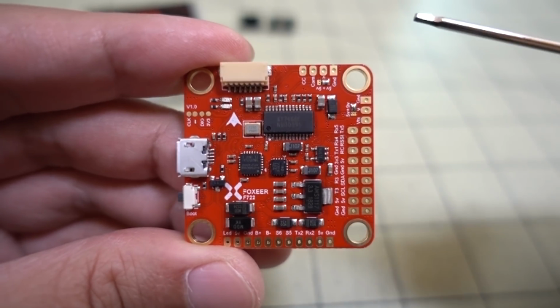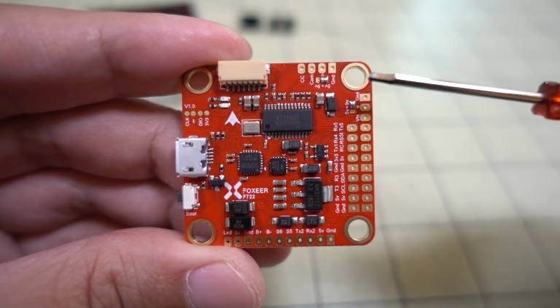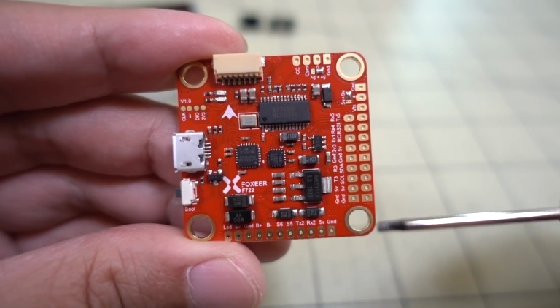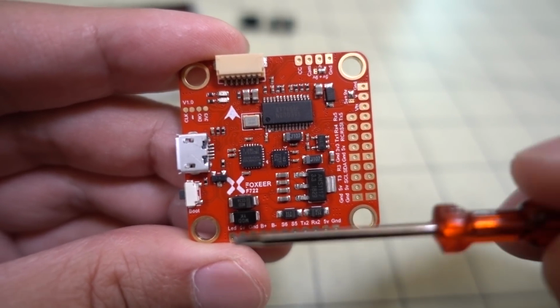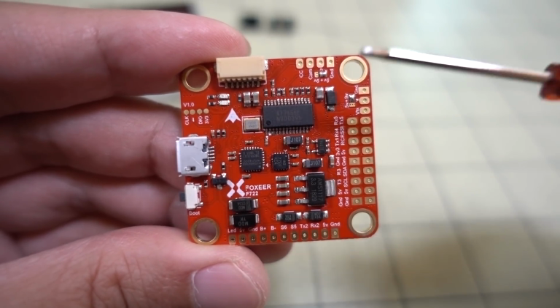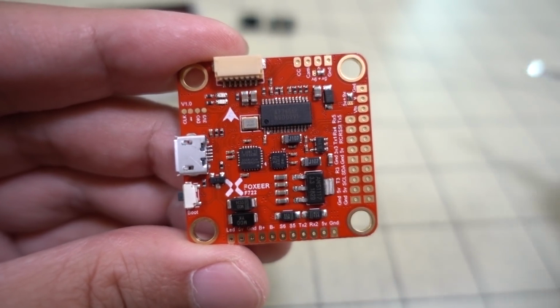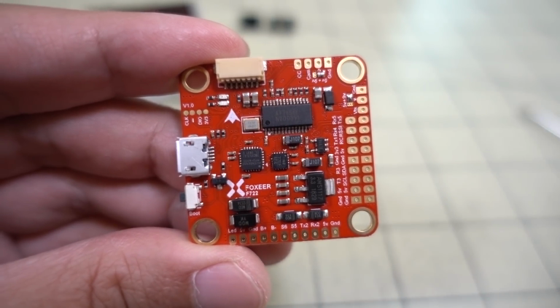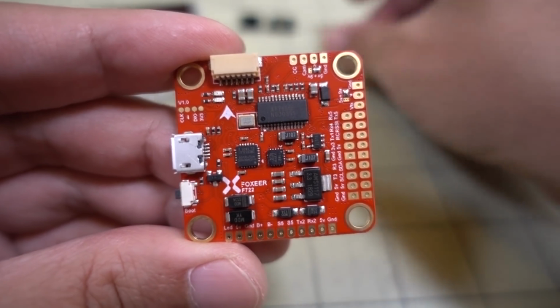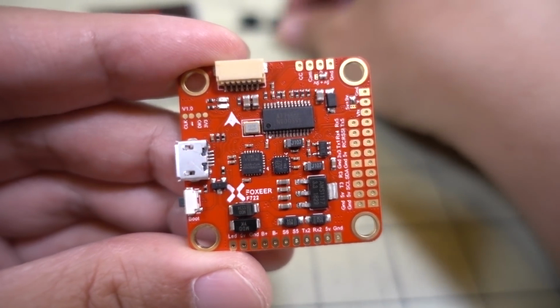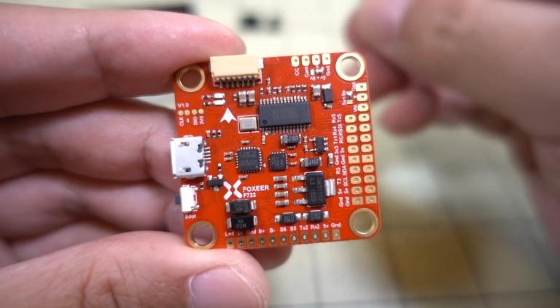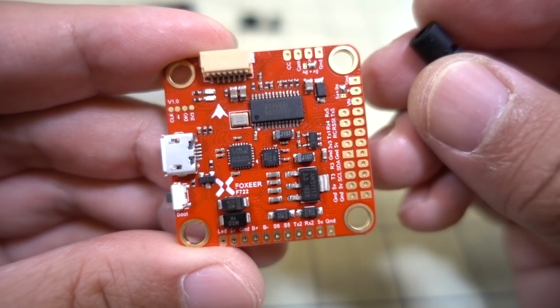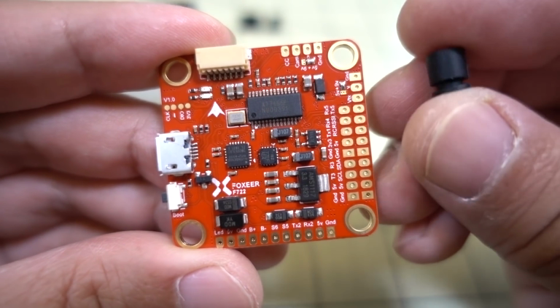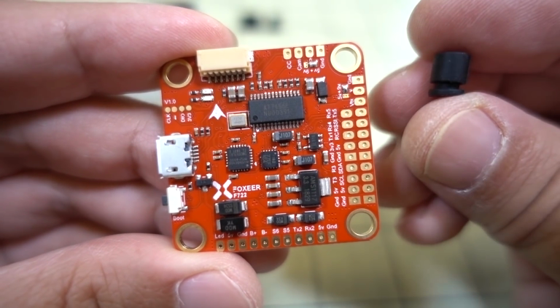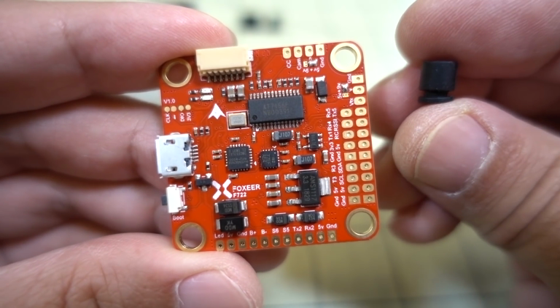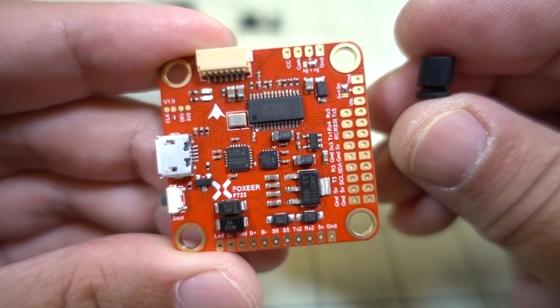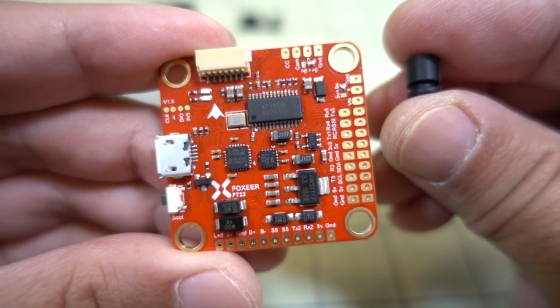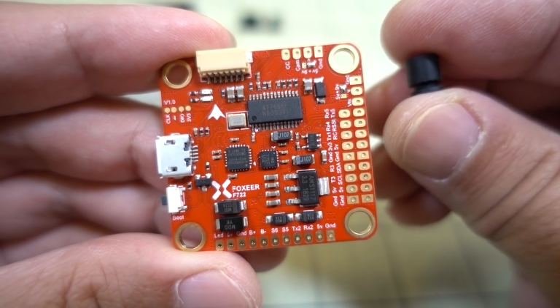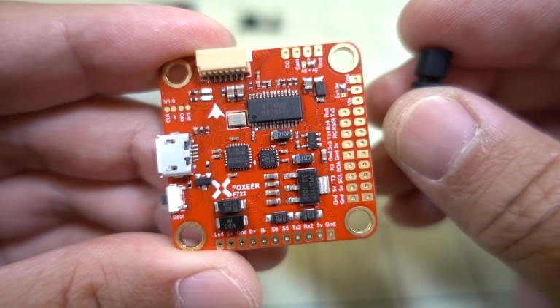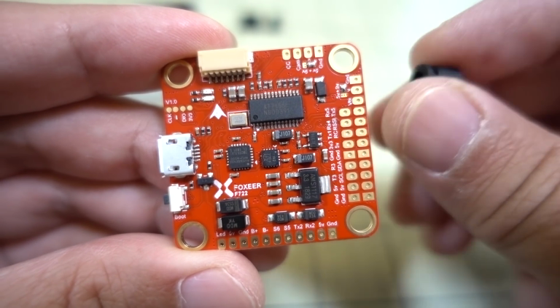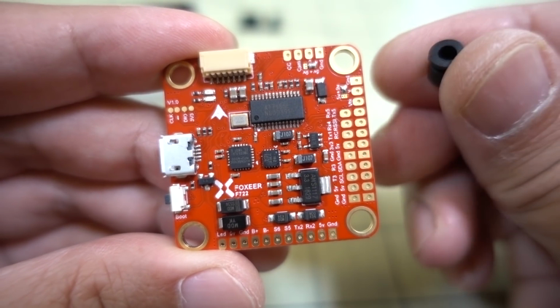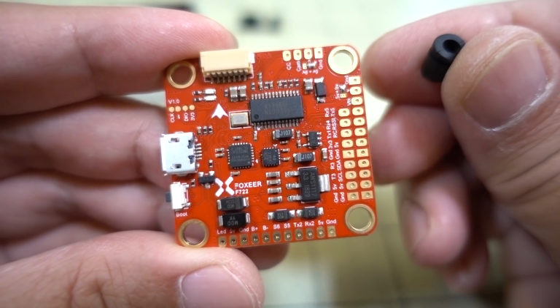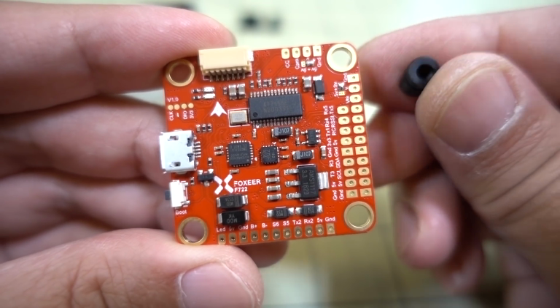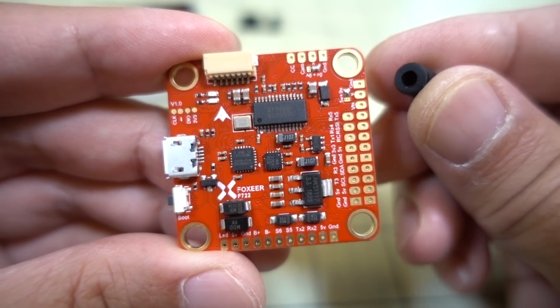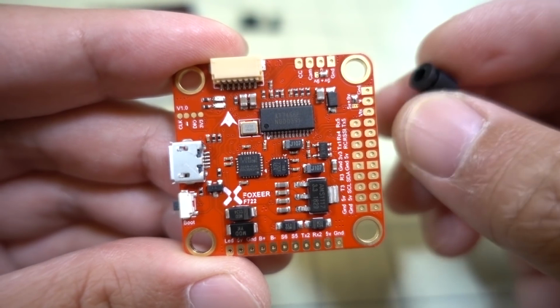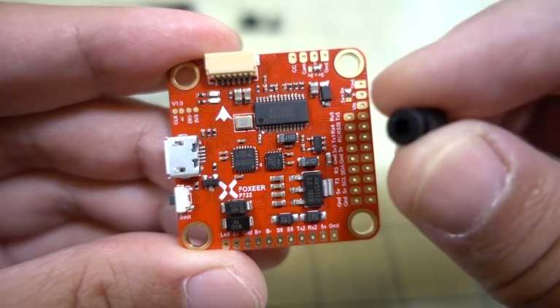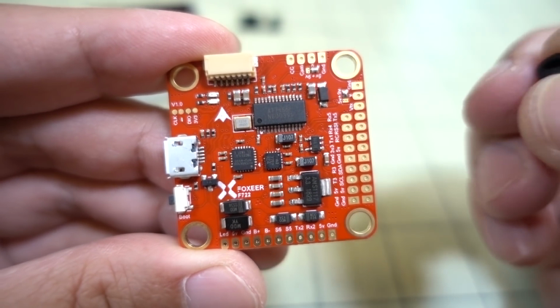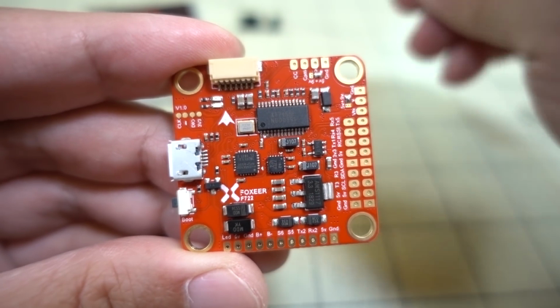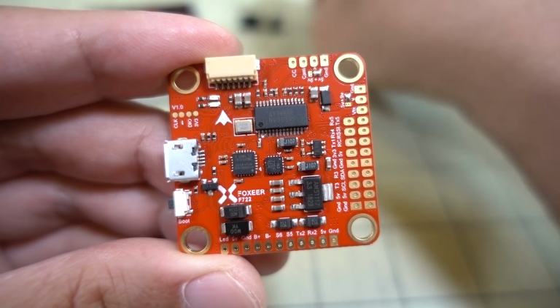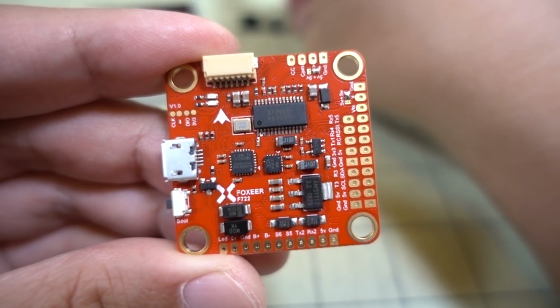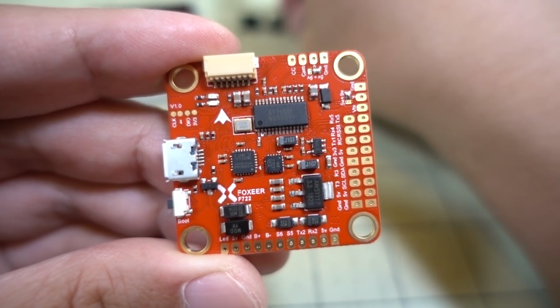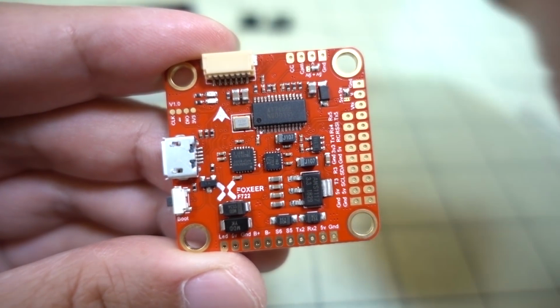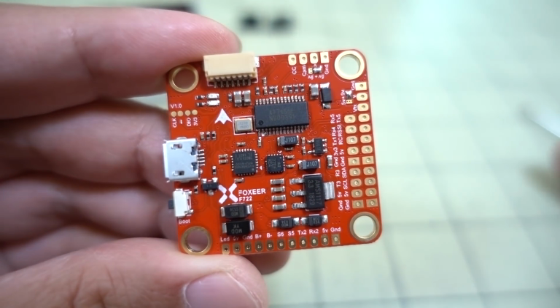Both gyros are hard-mounted to the board here on a standard 30x30 board. They come with M4 holes, but it does come with these little rubber mounting grommets for vibration dampening, and these are absolutely important to have, especially if you're going to be running the 32K gyro instead of the 8K gyro.